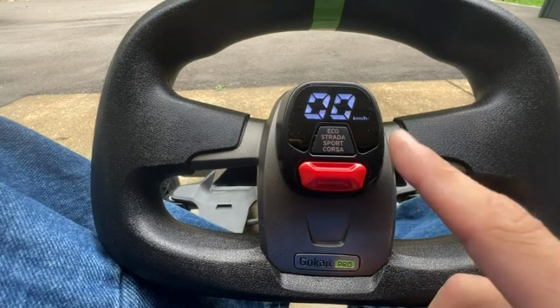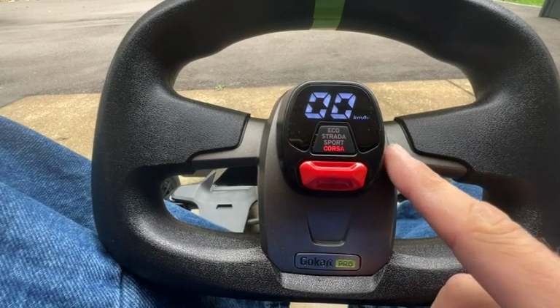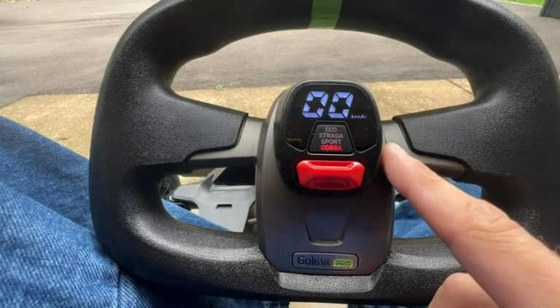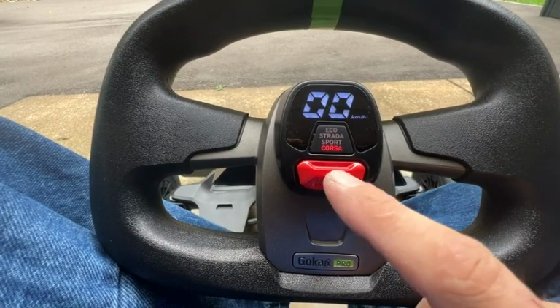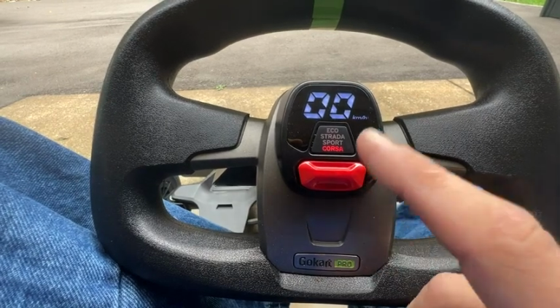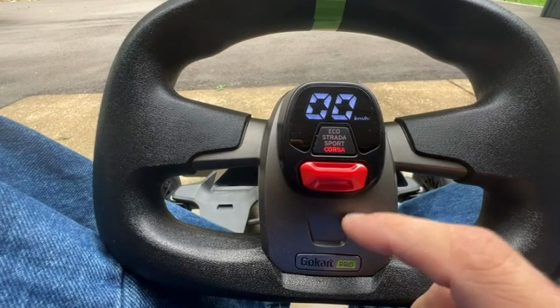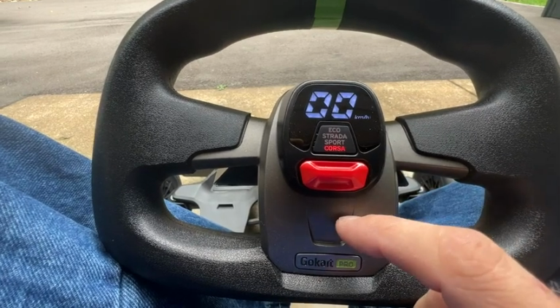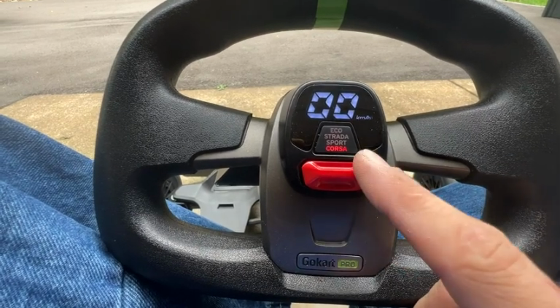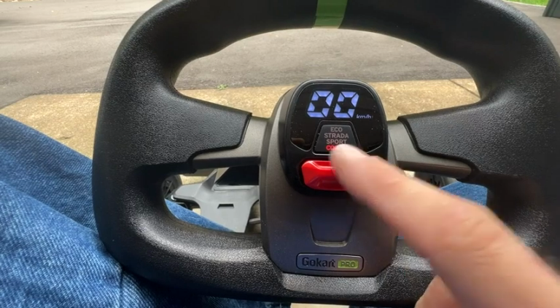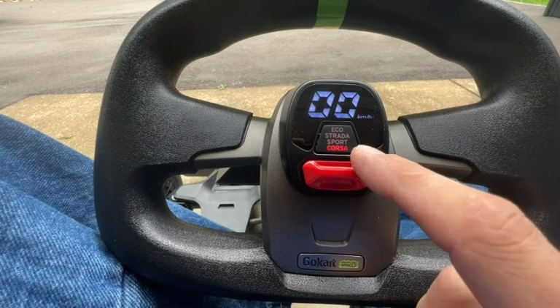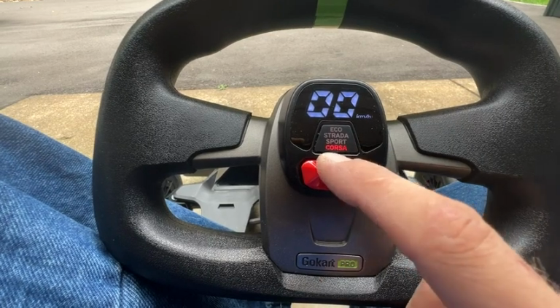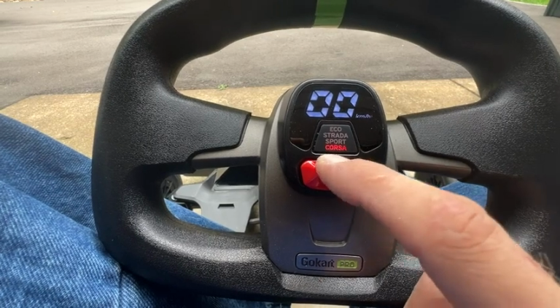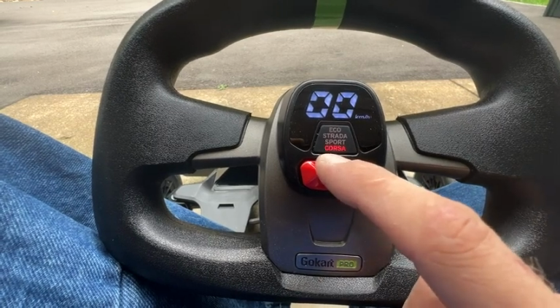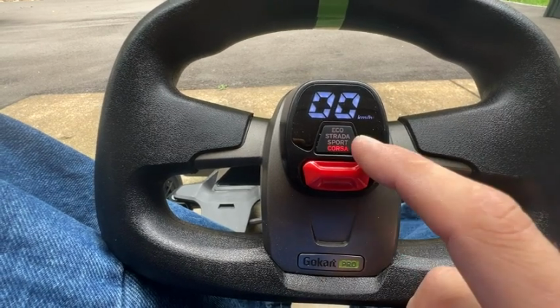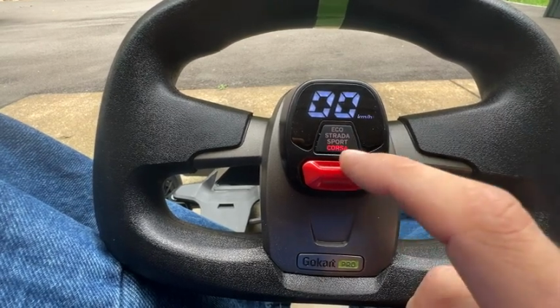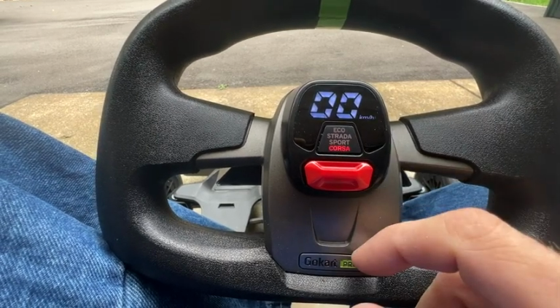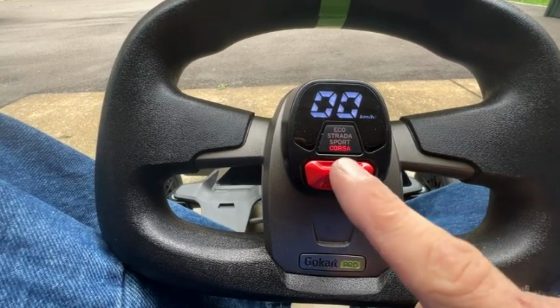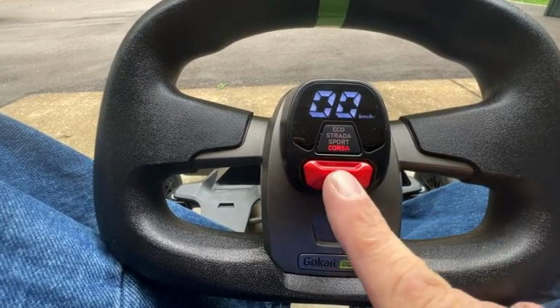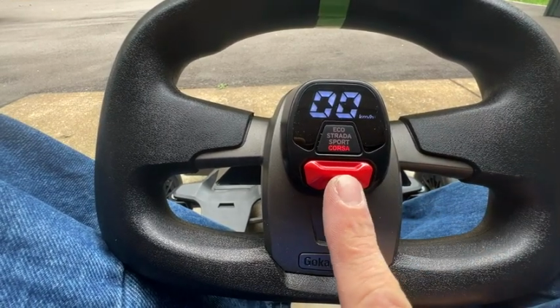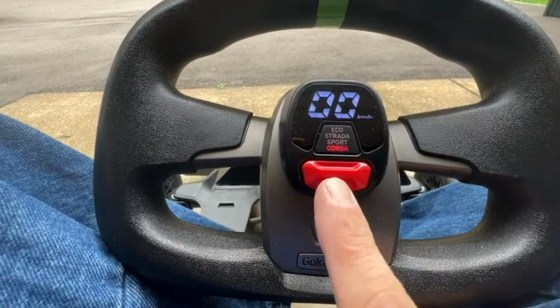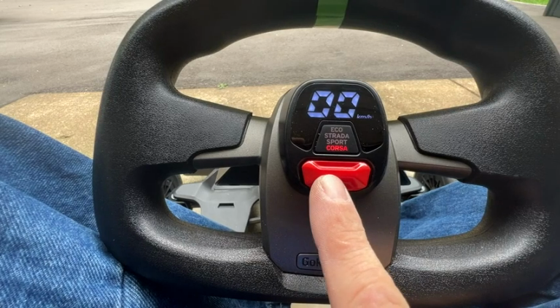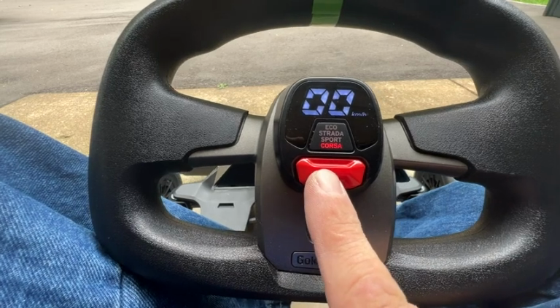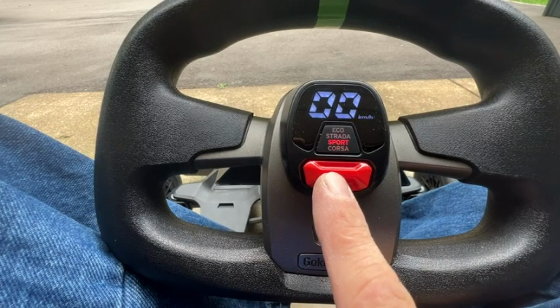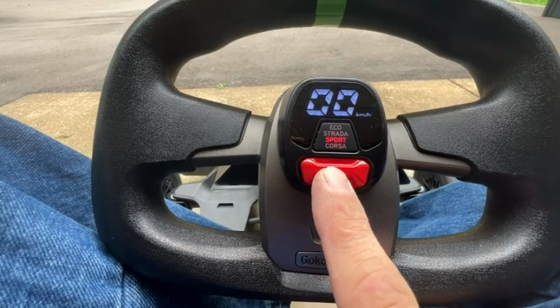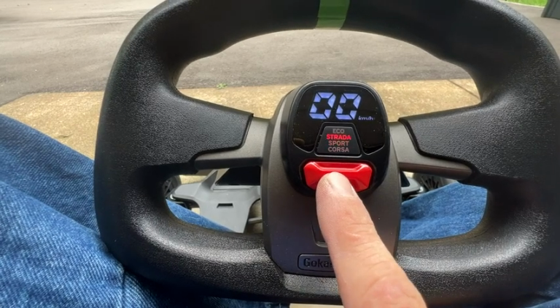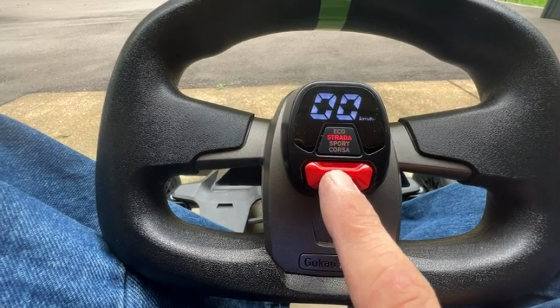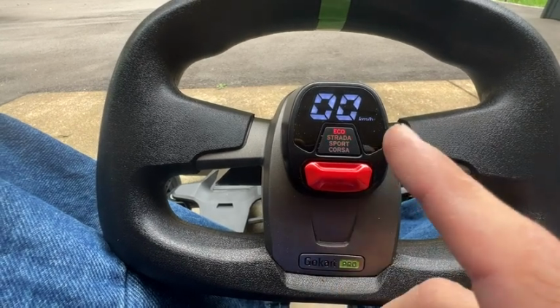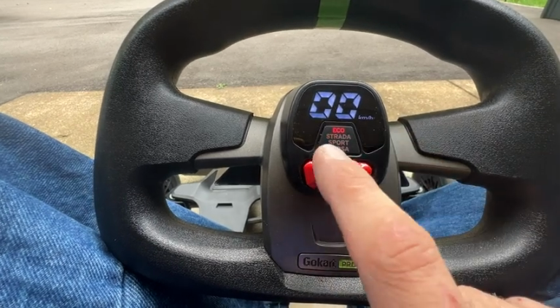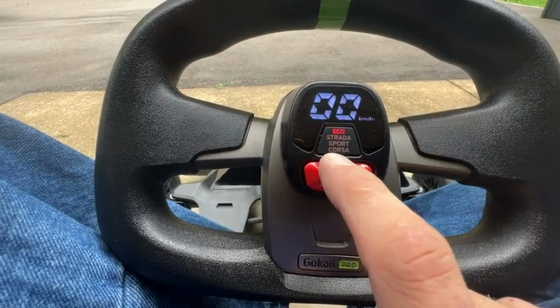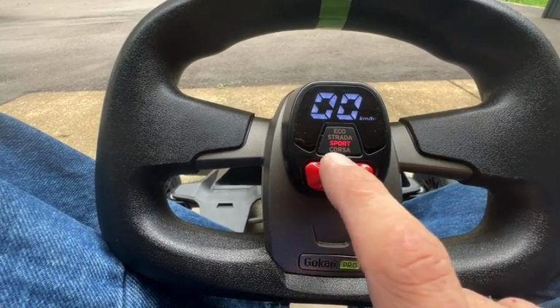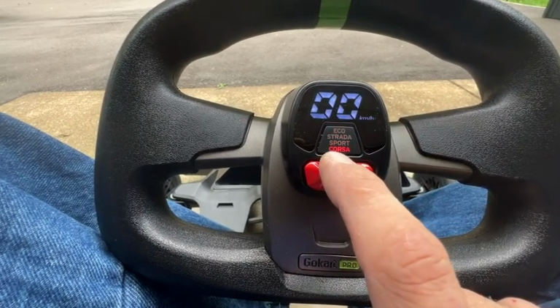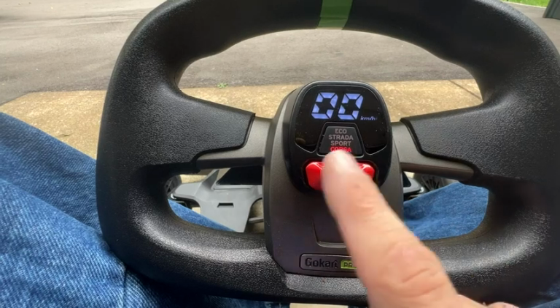If you want to change modes, it's going to be up or down depending on what mode you're already in. If I hit down right now, it doesn't do anything because I'm in course mode. But if I push up, it'll go into sport mode, strata, and eco. So up and down for these.